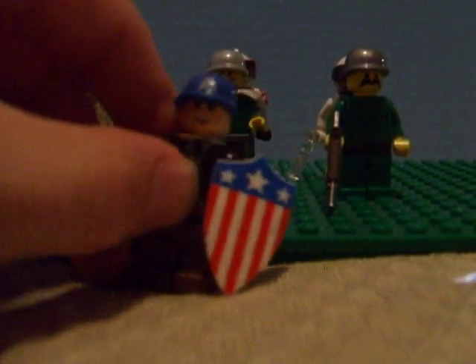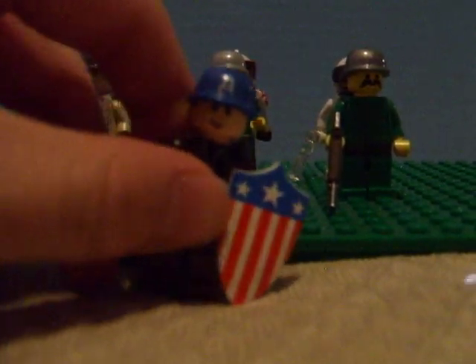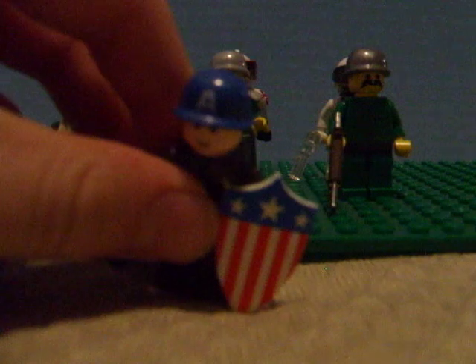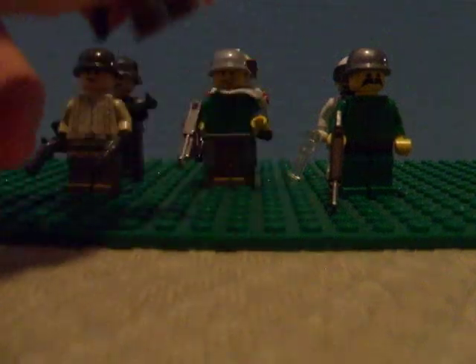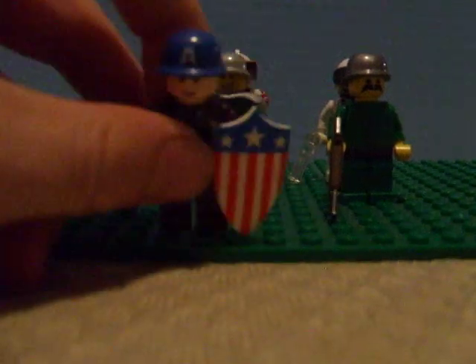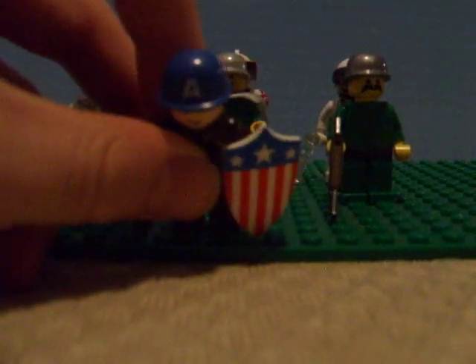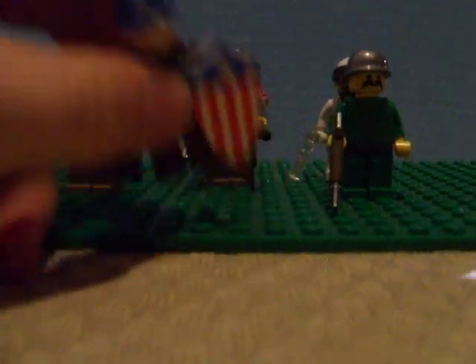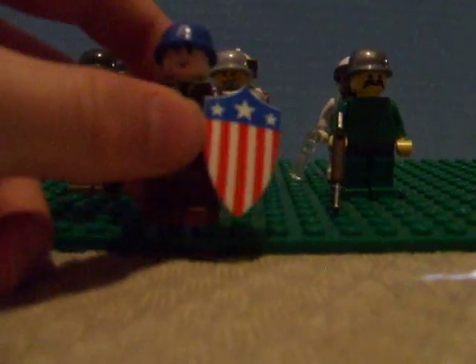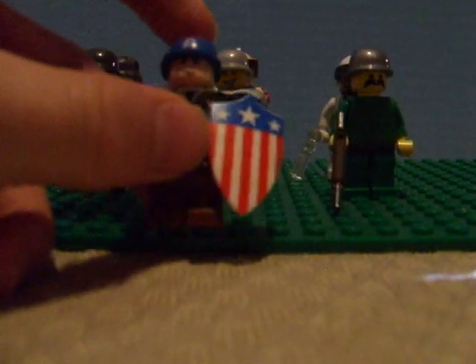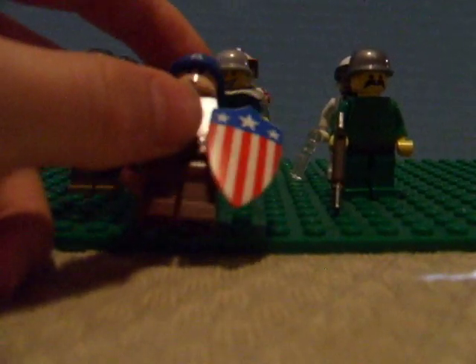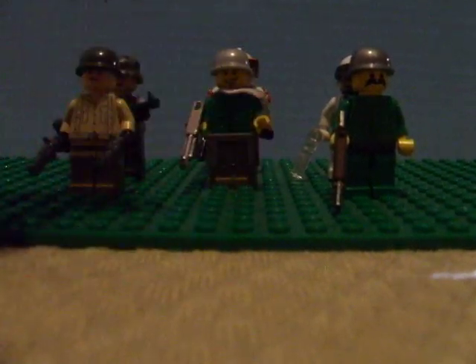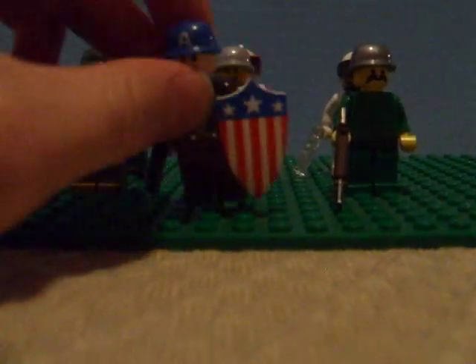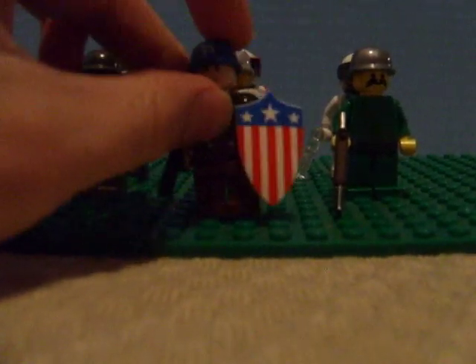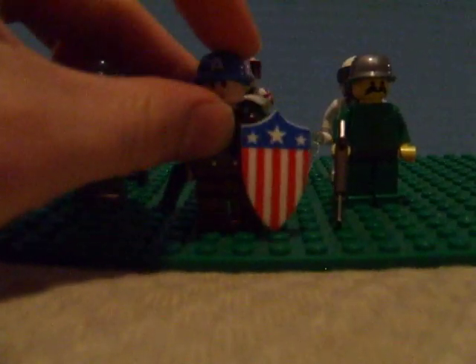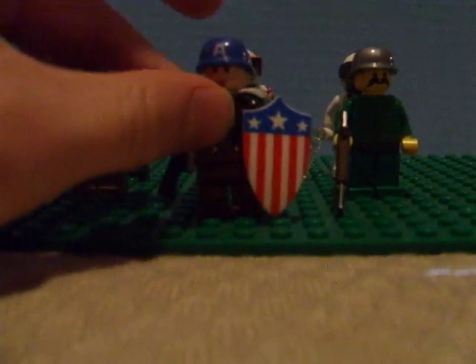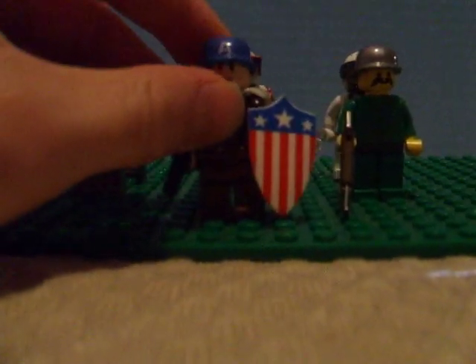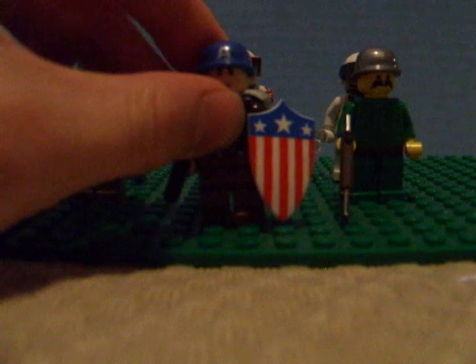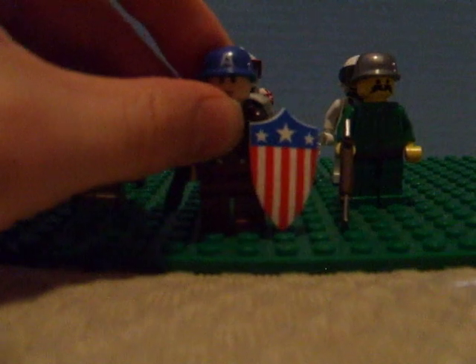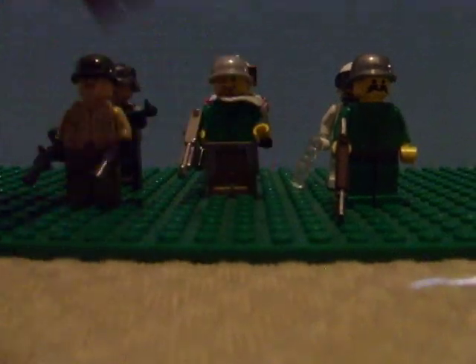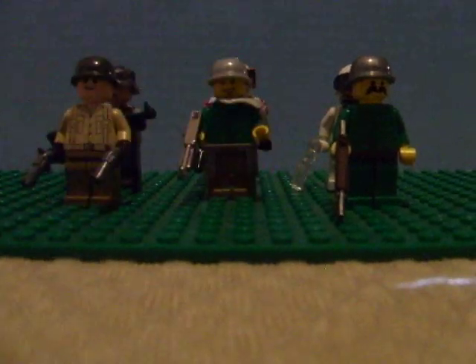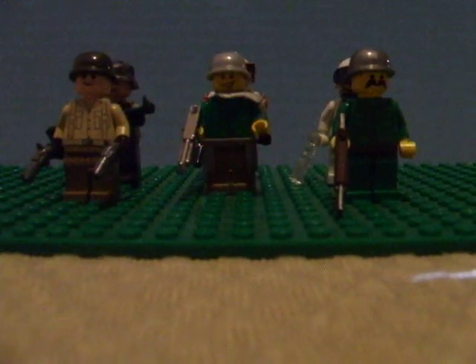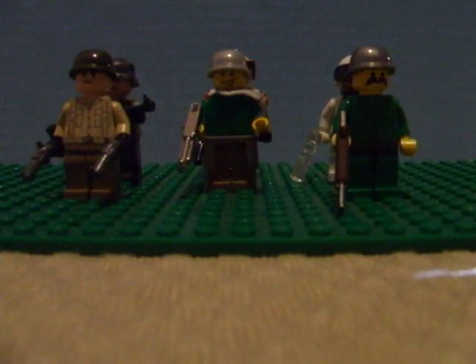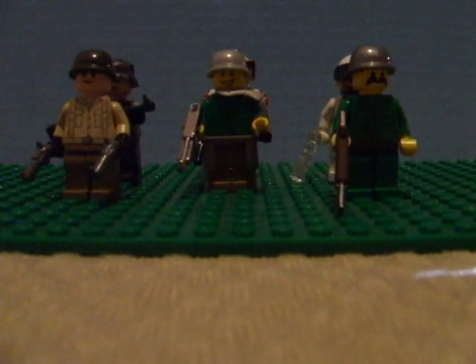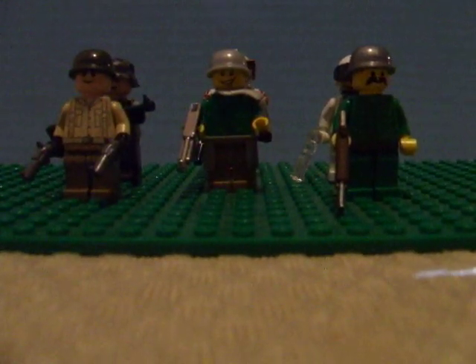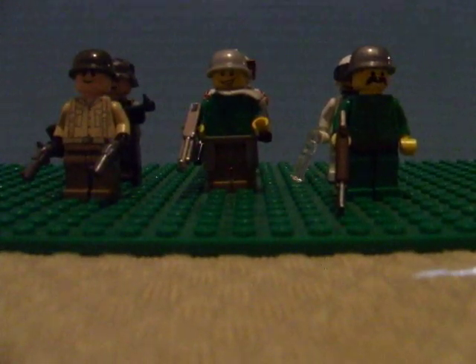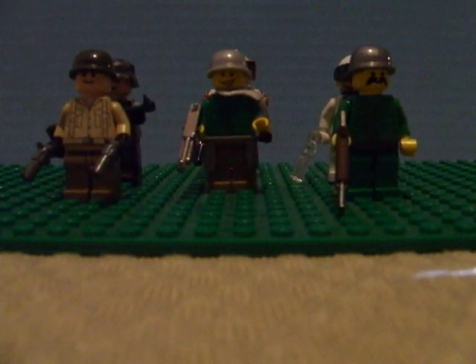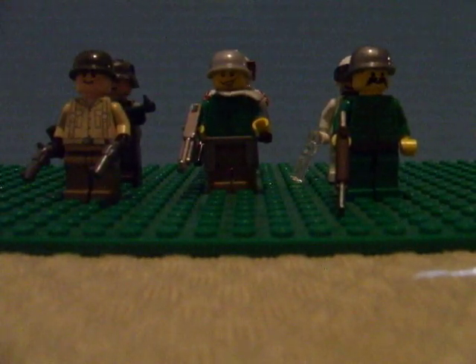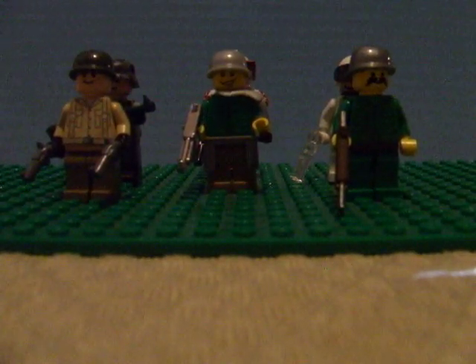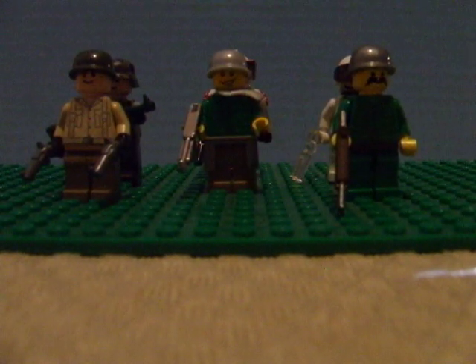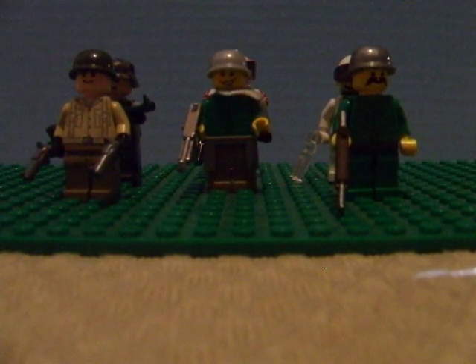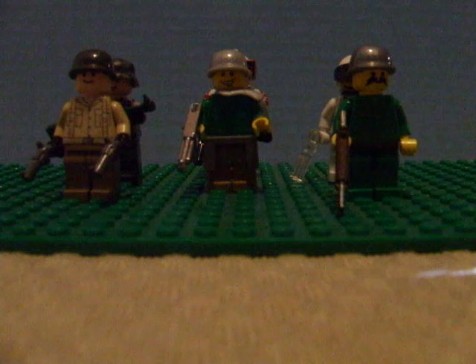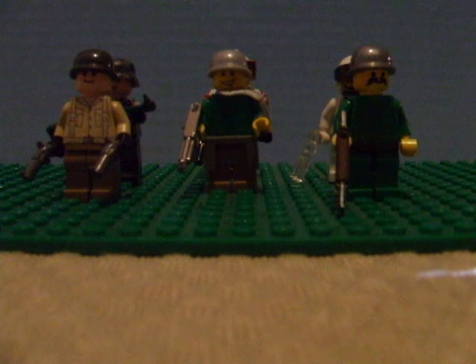The A is printed on pretty well — it's nice and white, not really bluish at all. So that's a very cool figure. I saw the movie and I just couldn't resist.